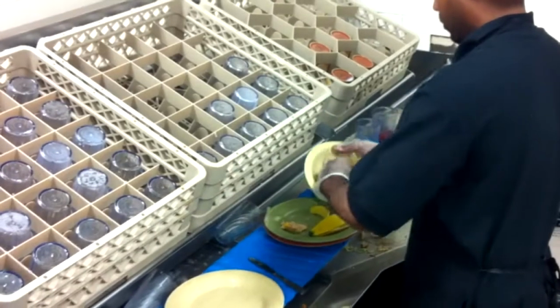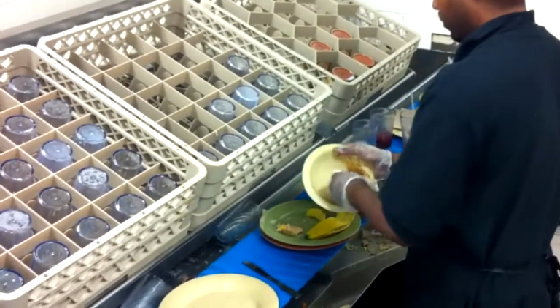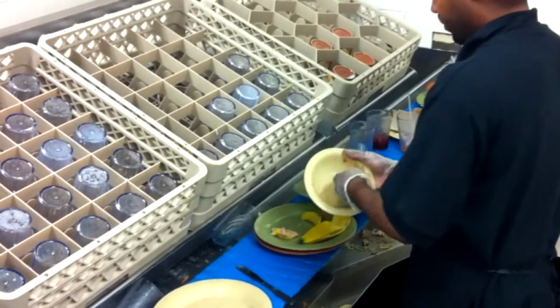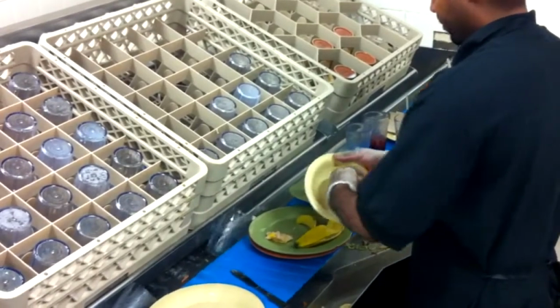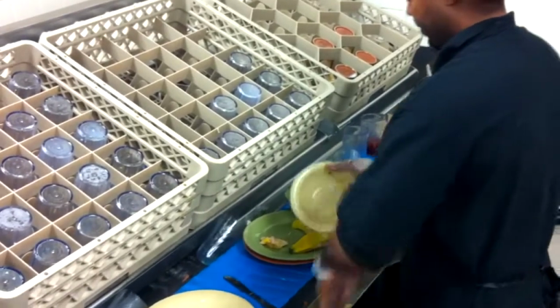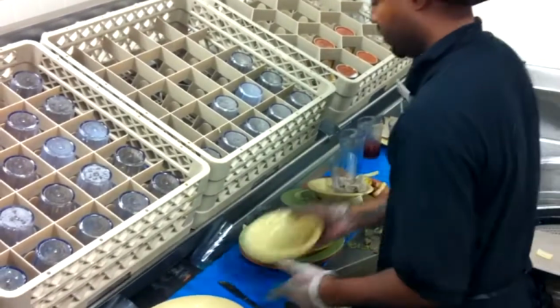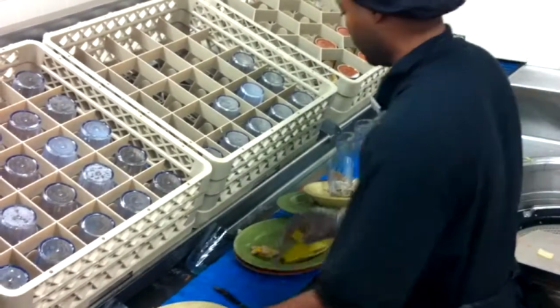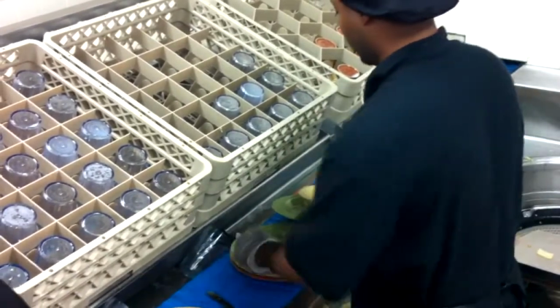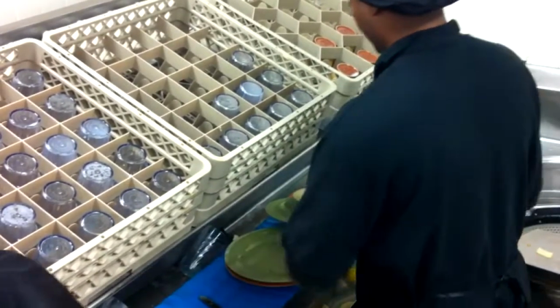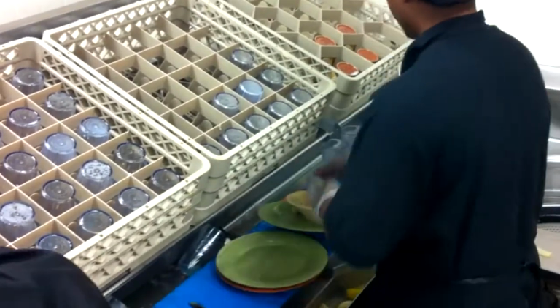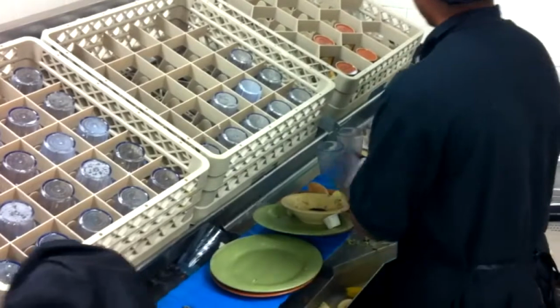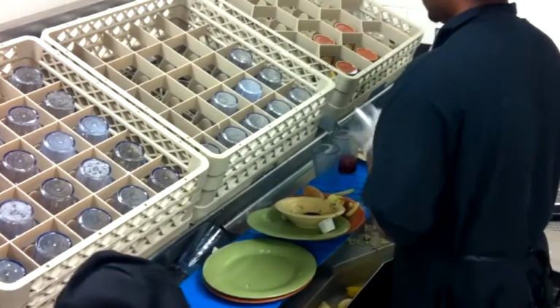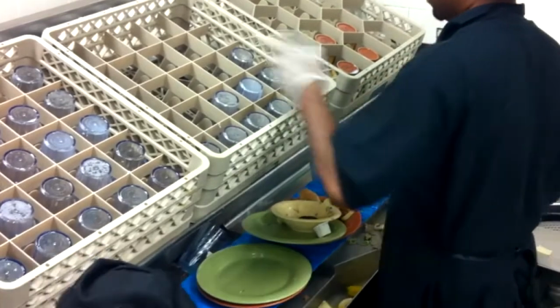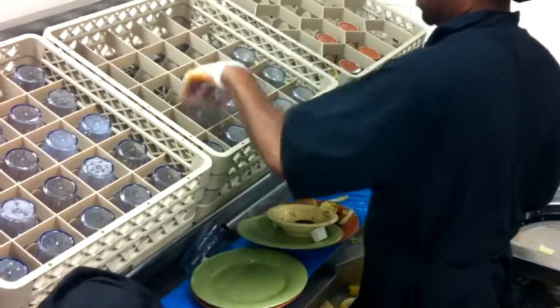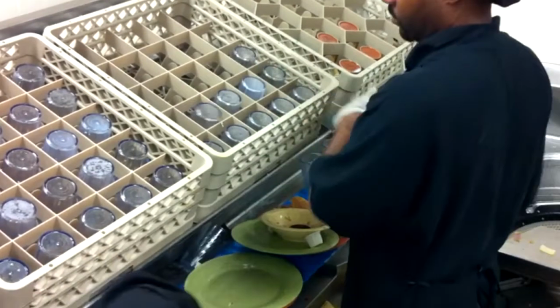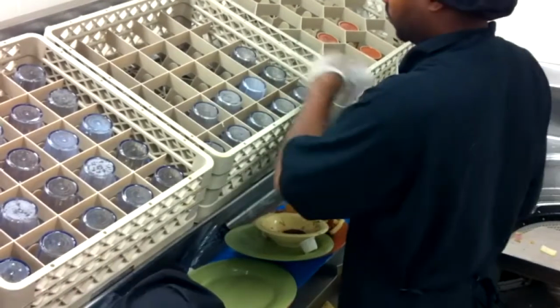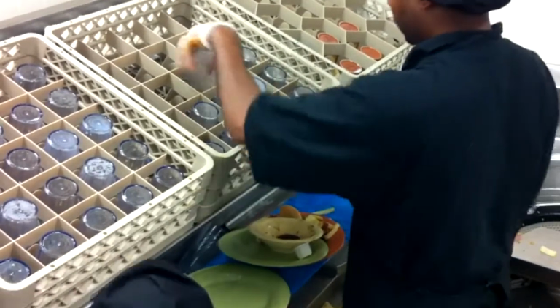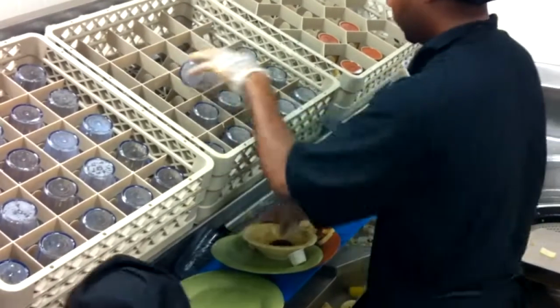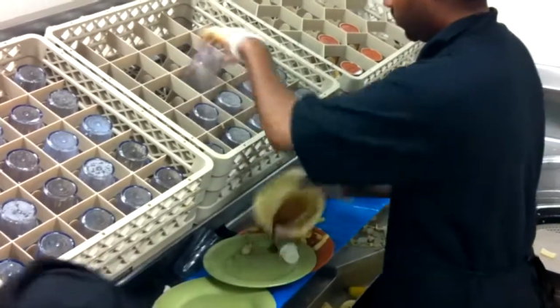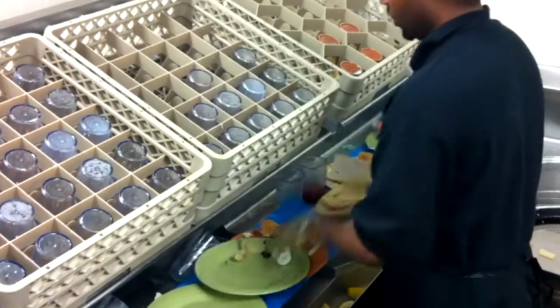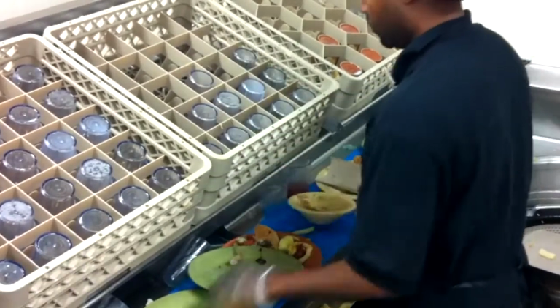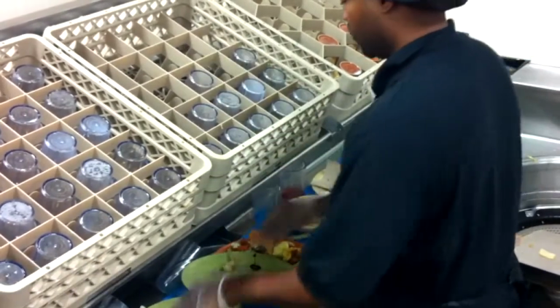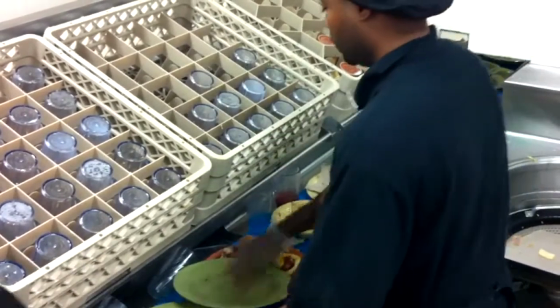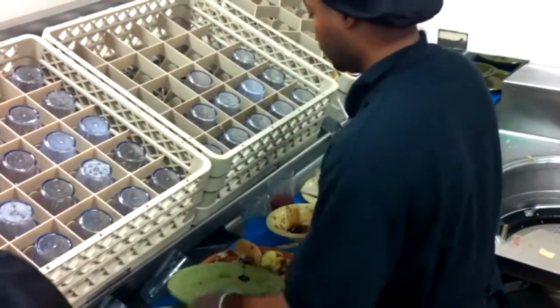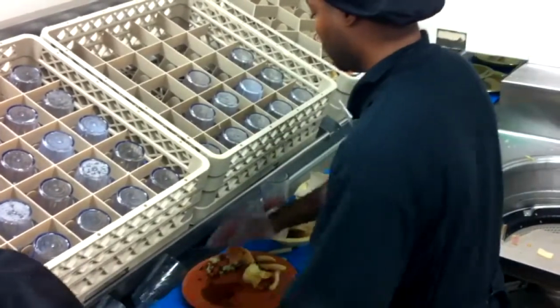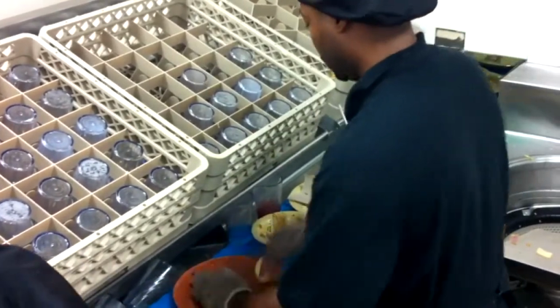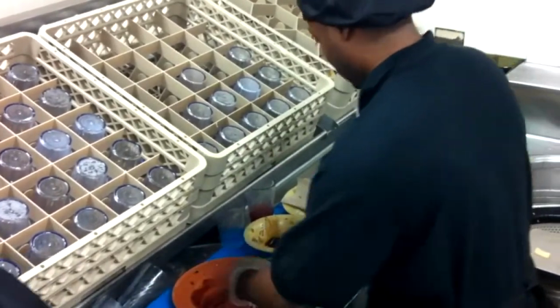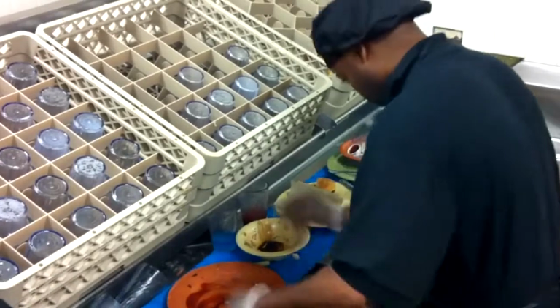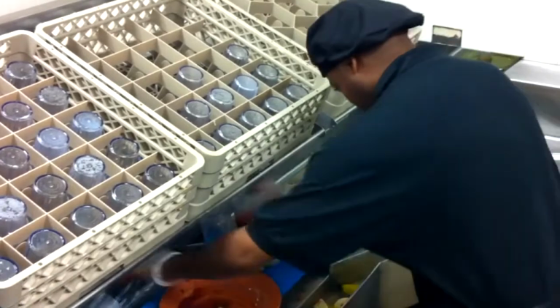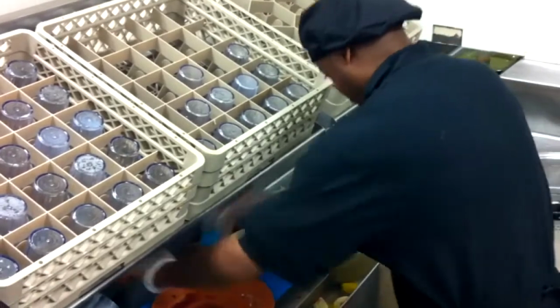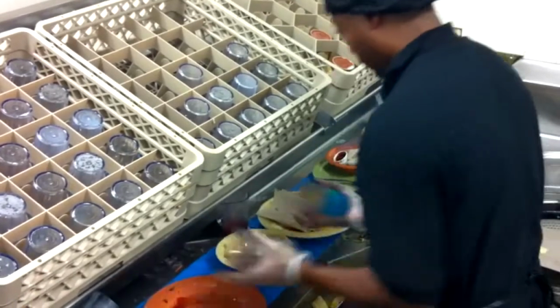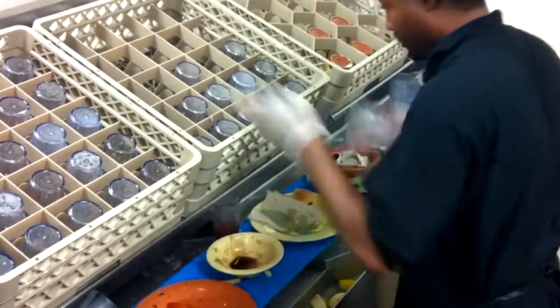Cafeterias have used trays from the beginning, but today many colleges and universities are going trayless or a combination of tray and trayless.